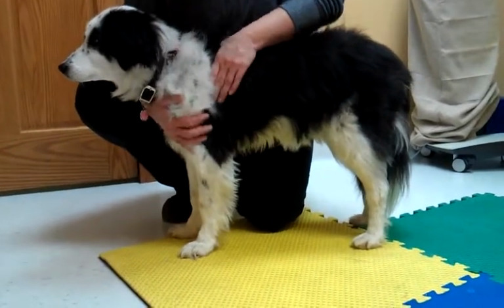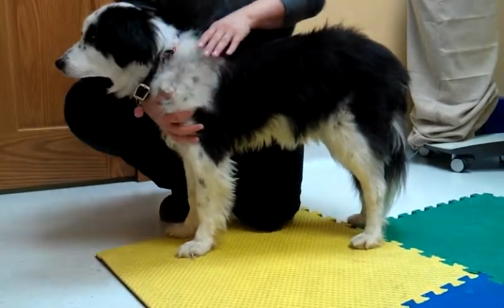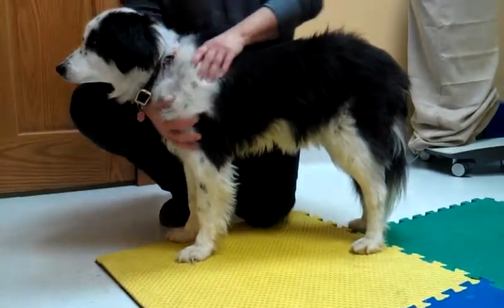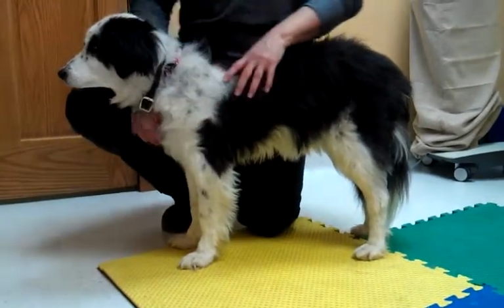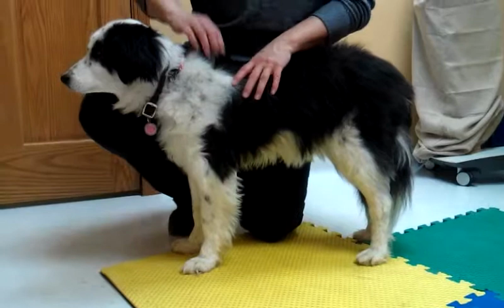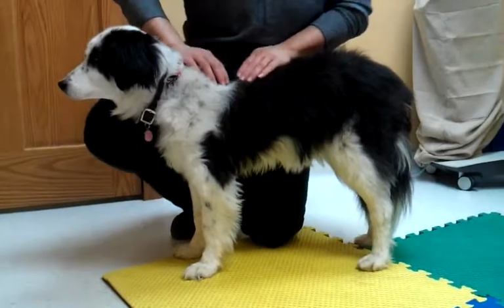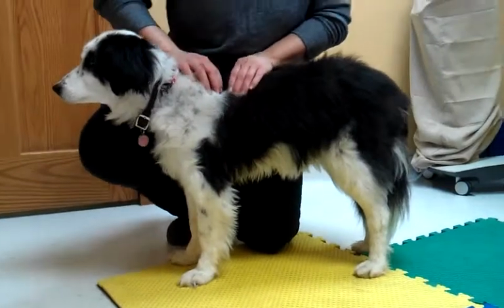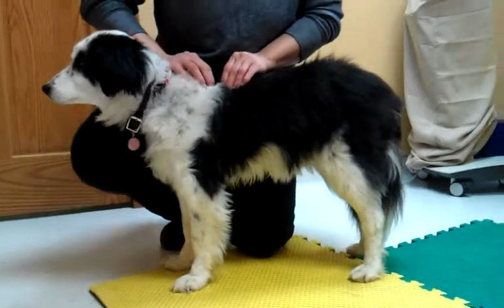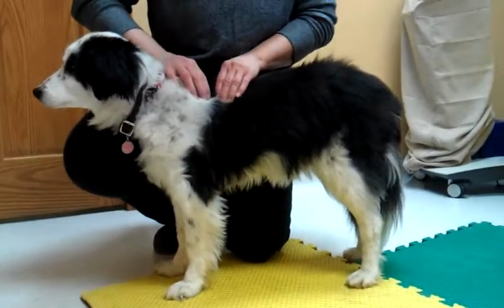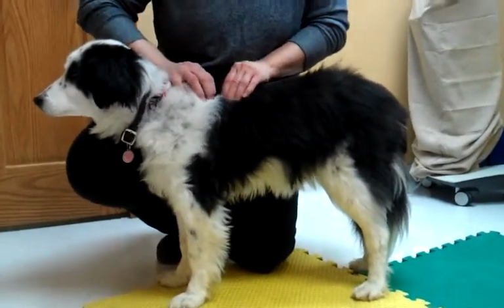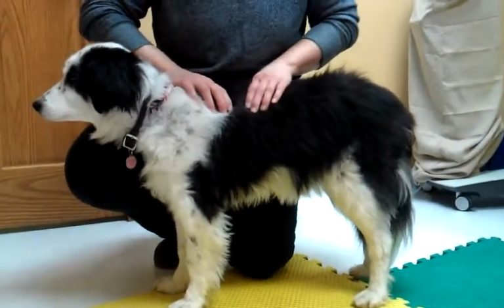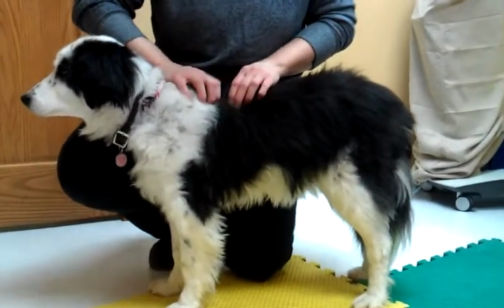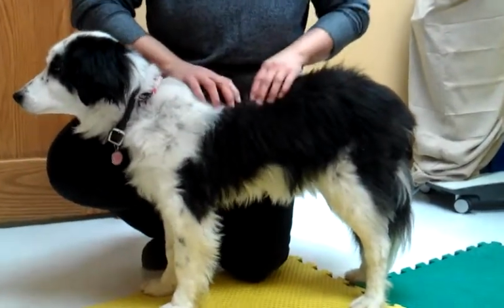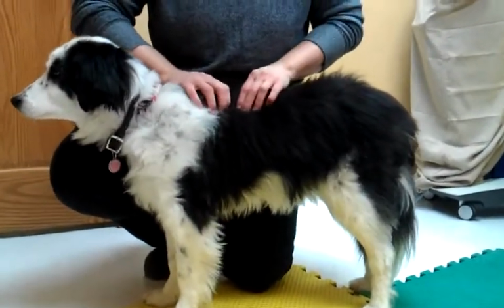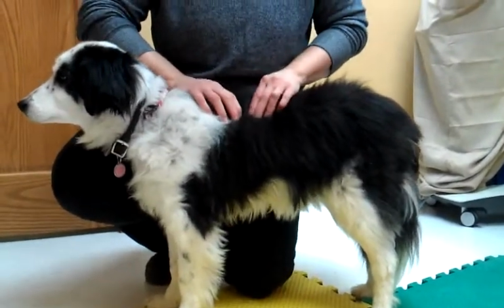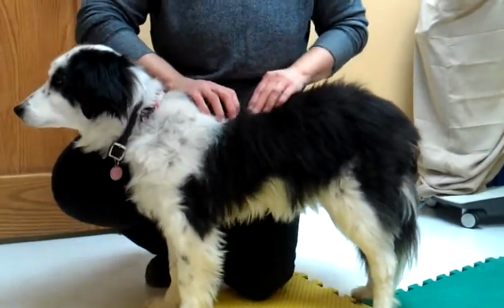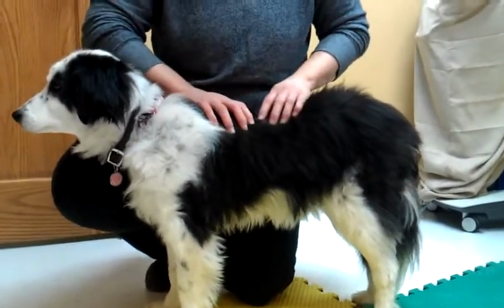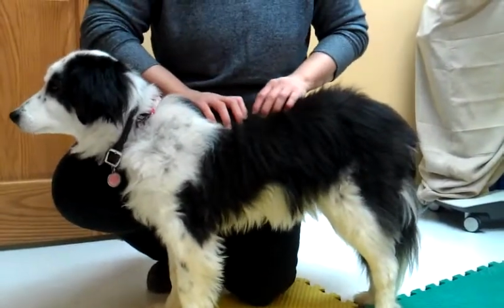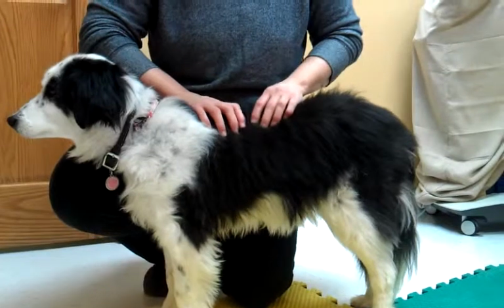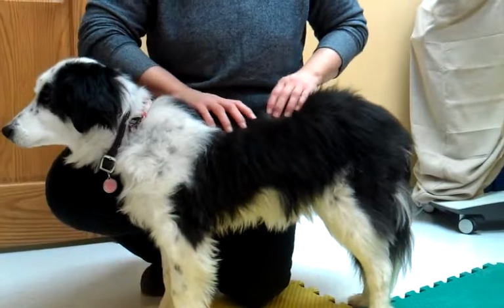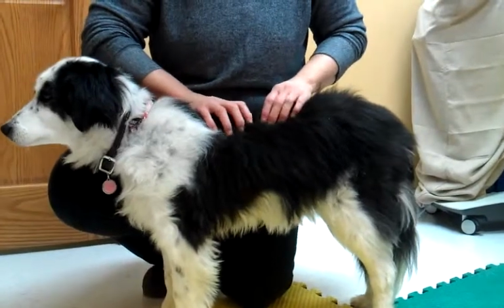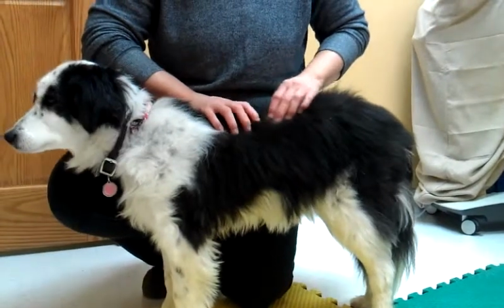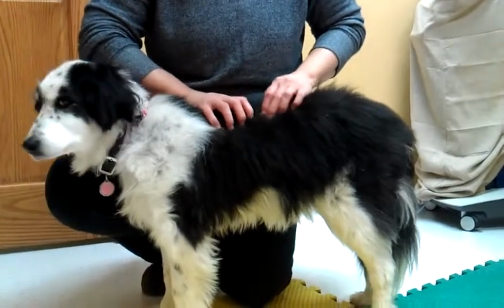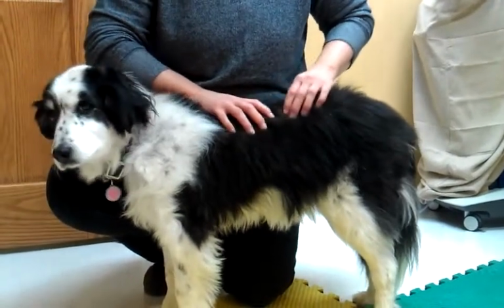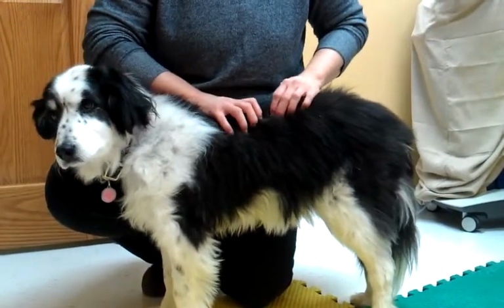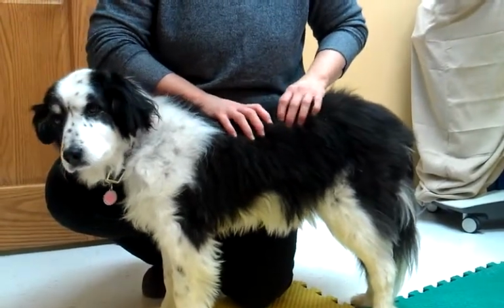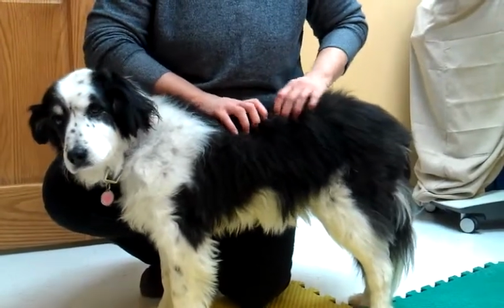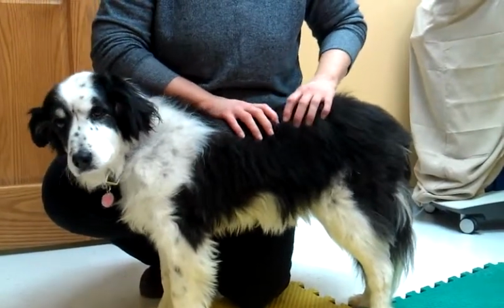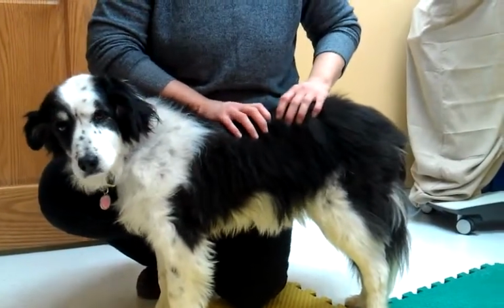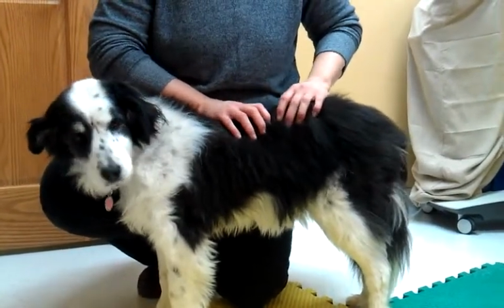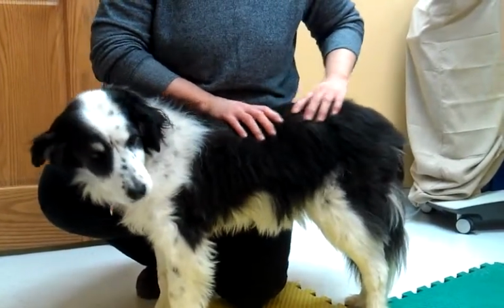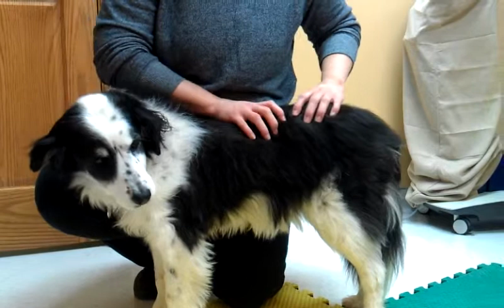You can also move up to their back and just gently work down their back in separate areas. You might even find a place where they react and twitch their muscle a little bit, where they have a sore spot.